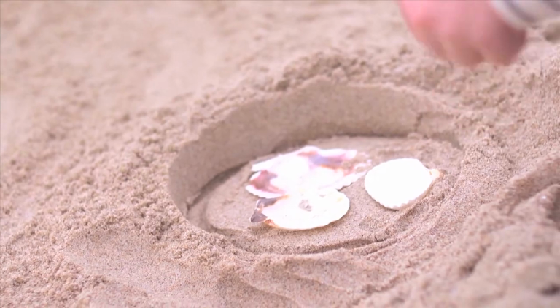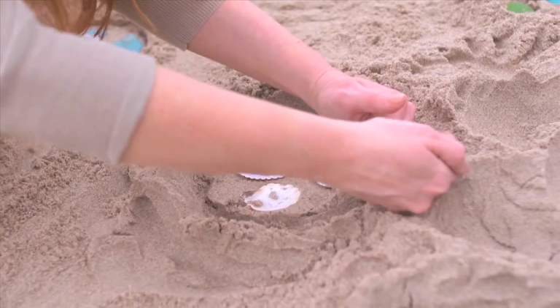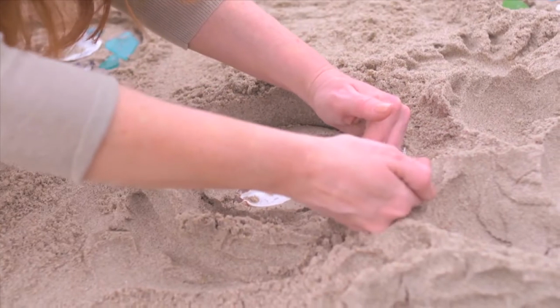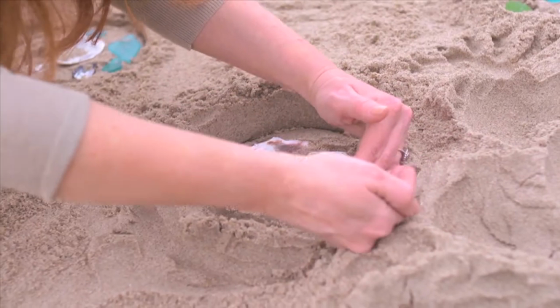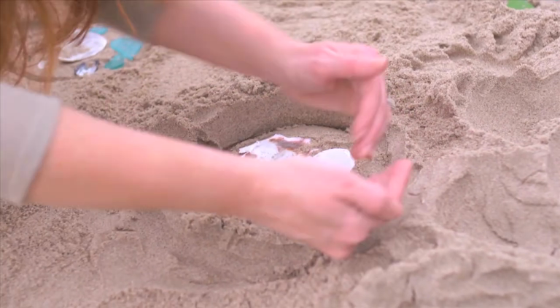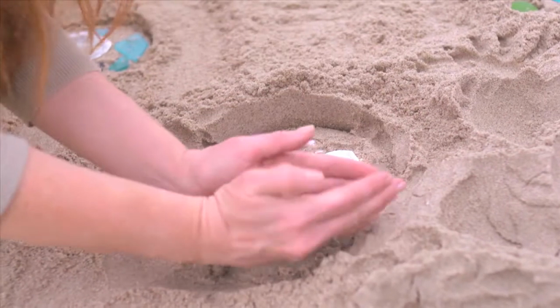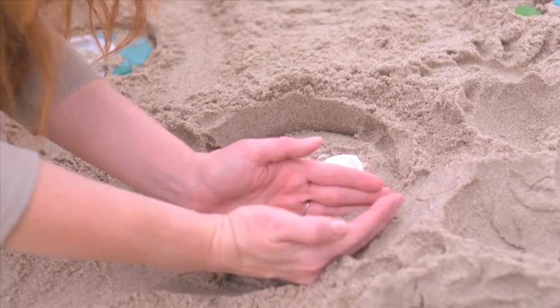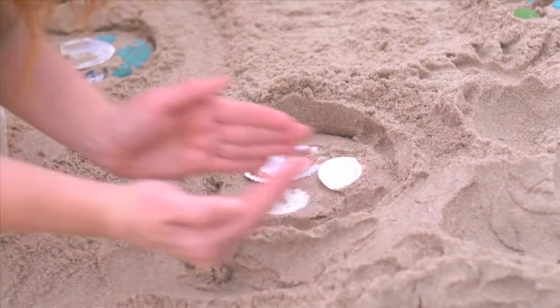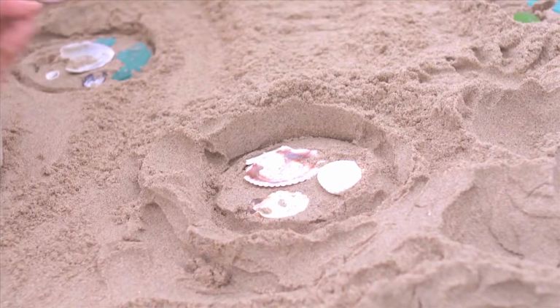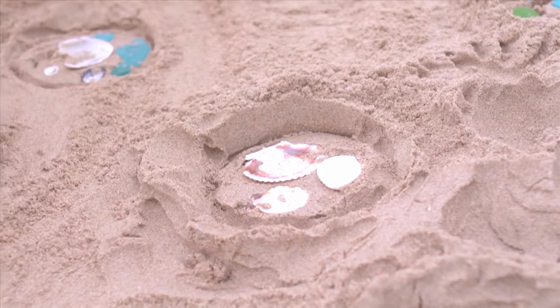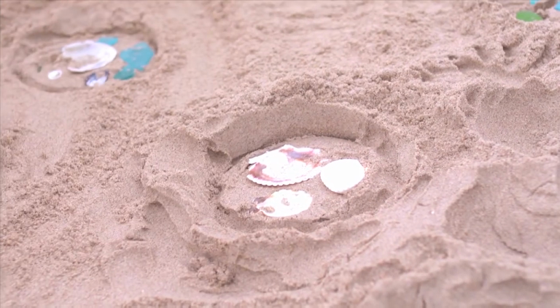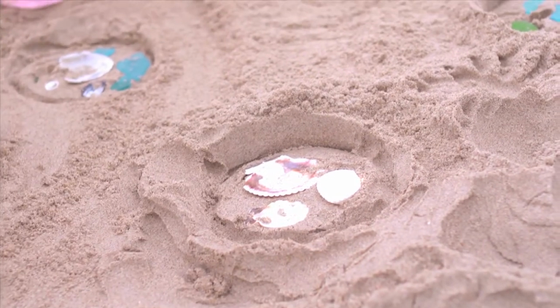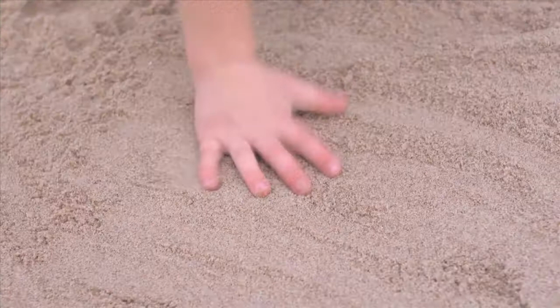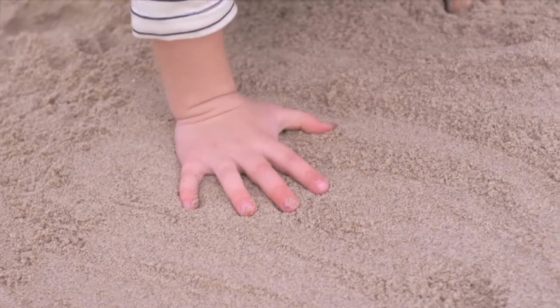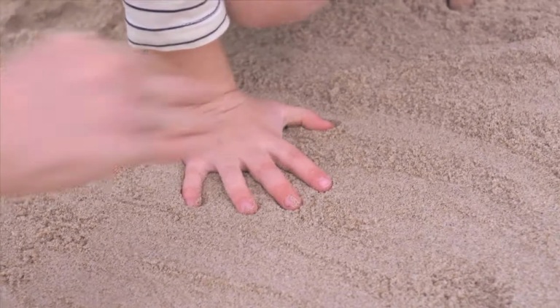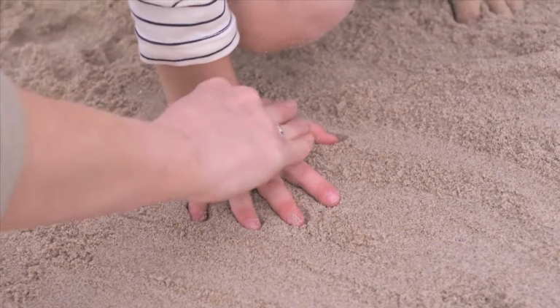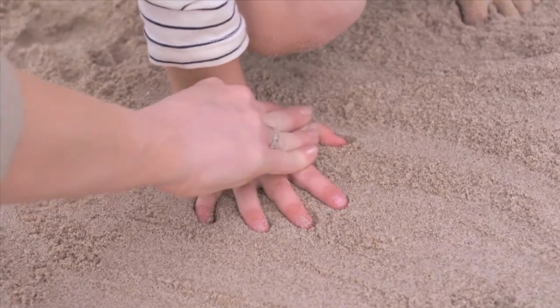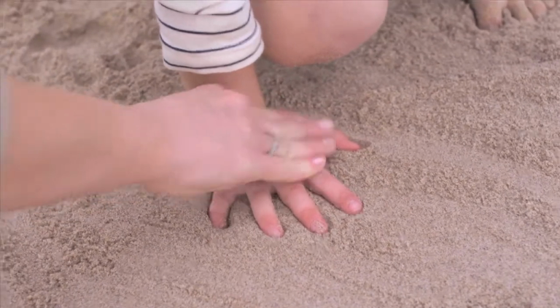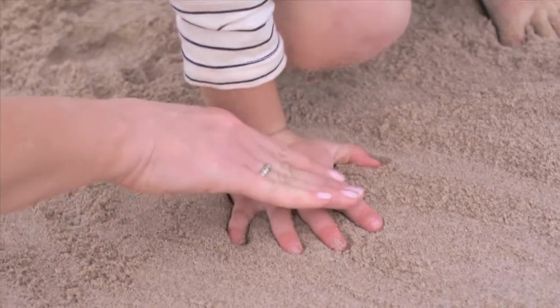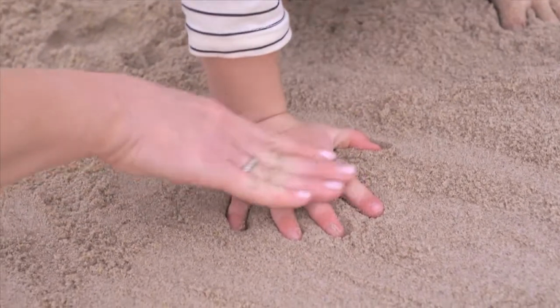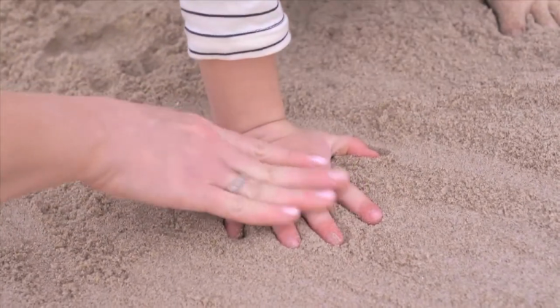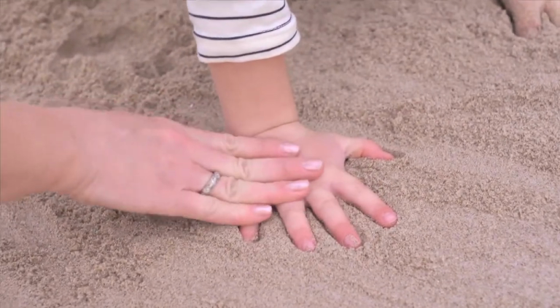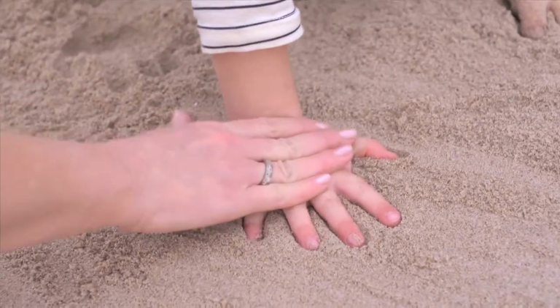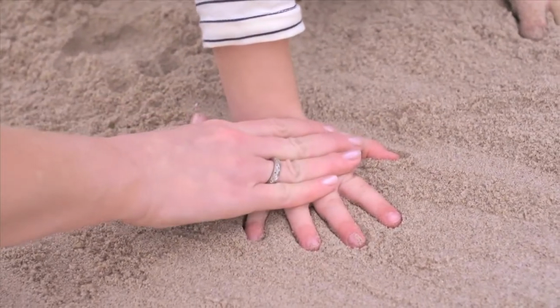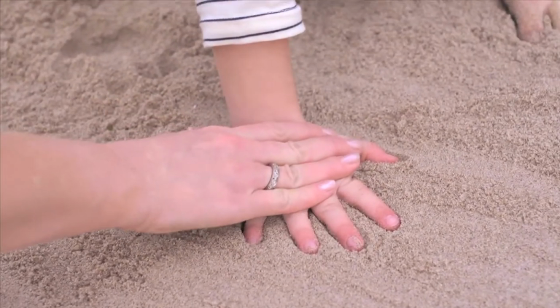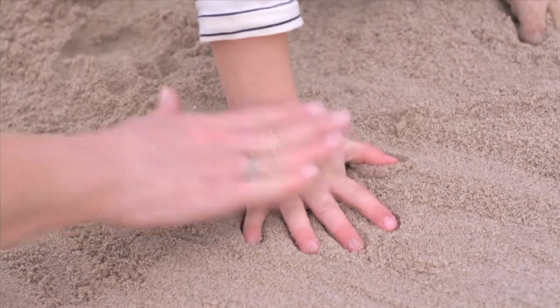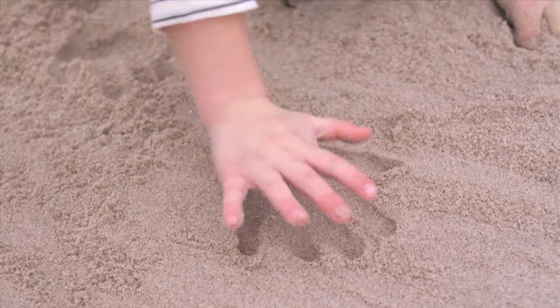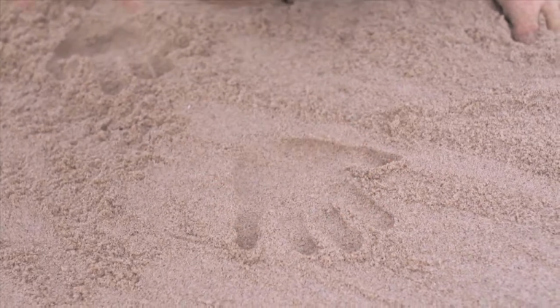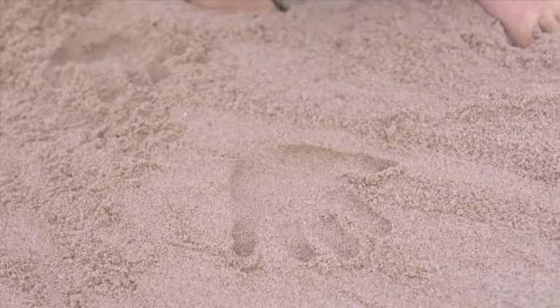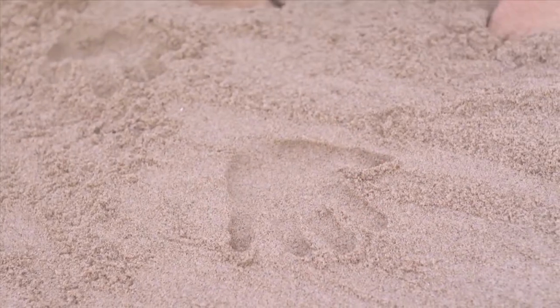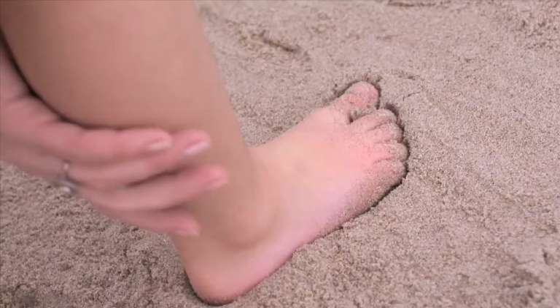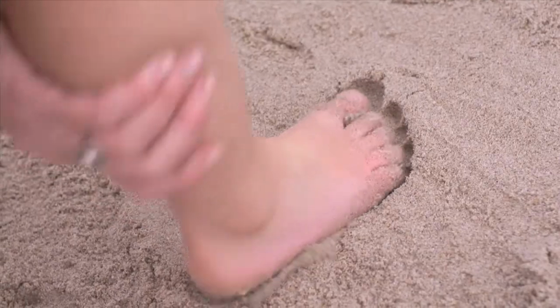Build up the walls around the circles to help contain the plaster. Making hand and footprints is another fun idea. Be sure to press each finger and toe into the sand and remove vertically in one motion.